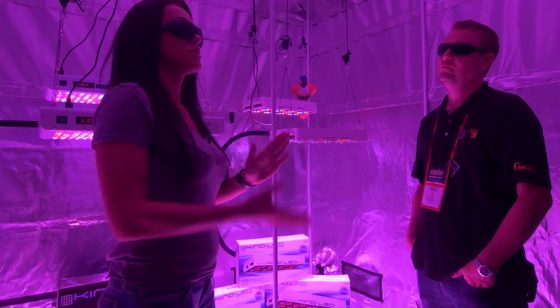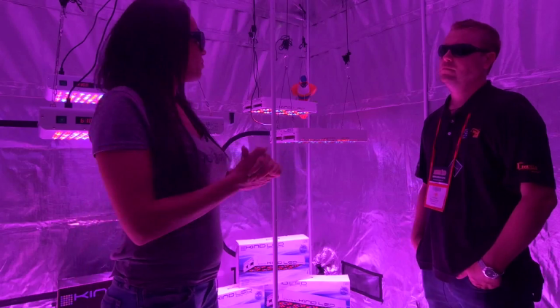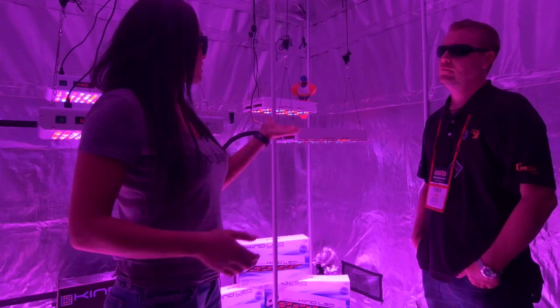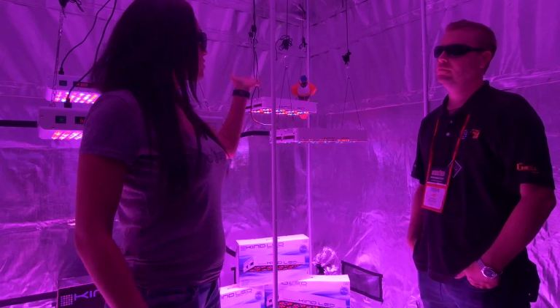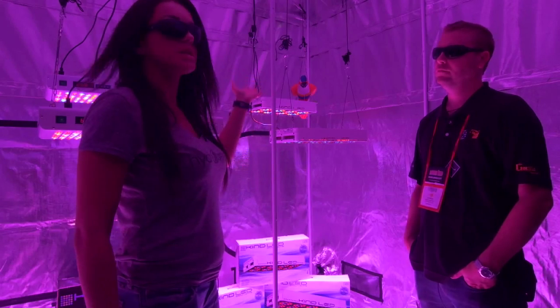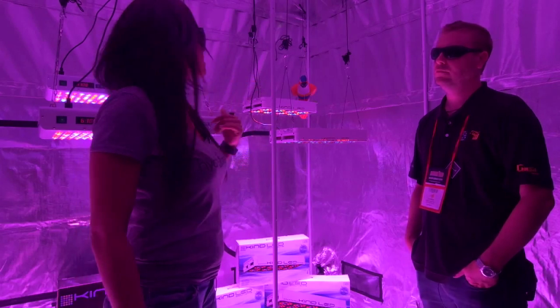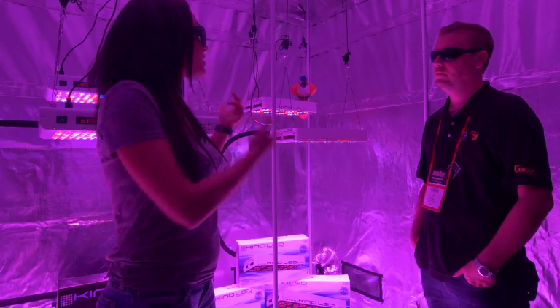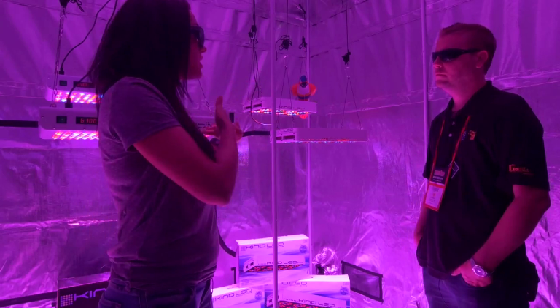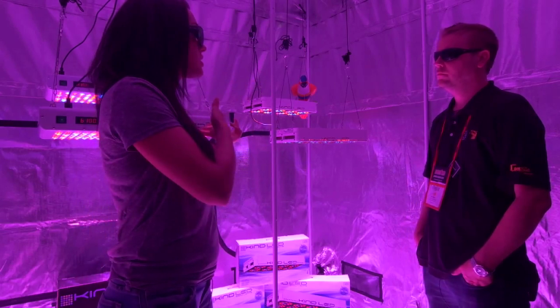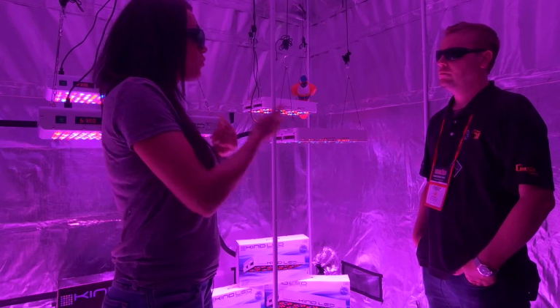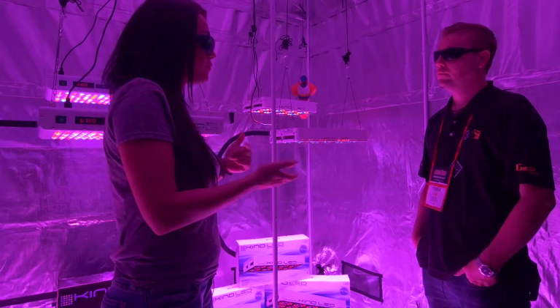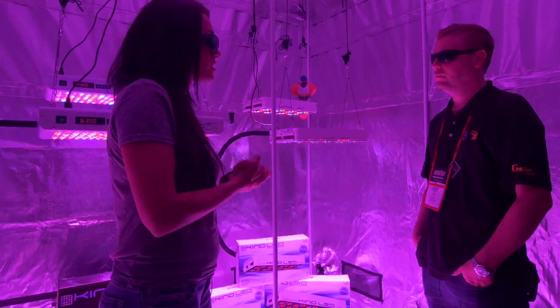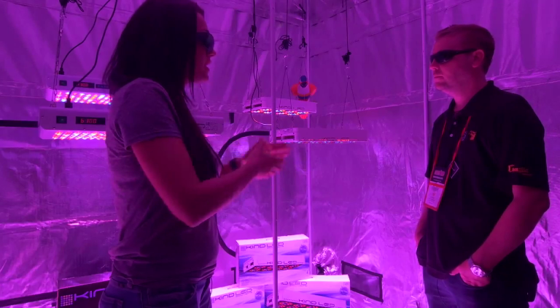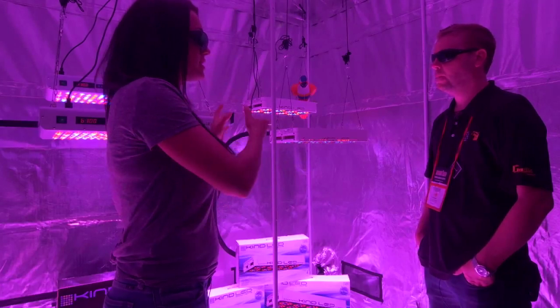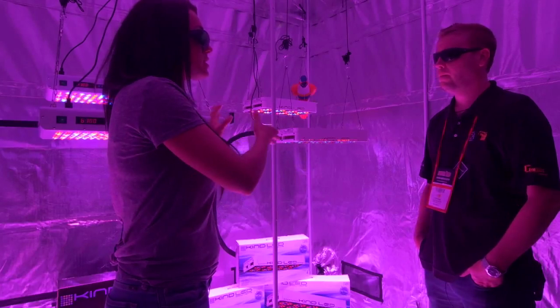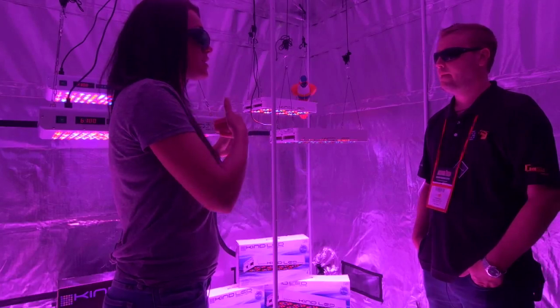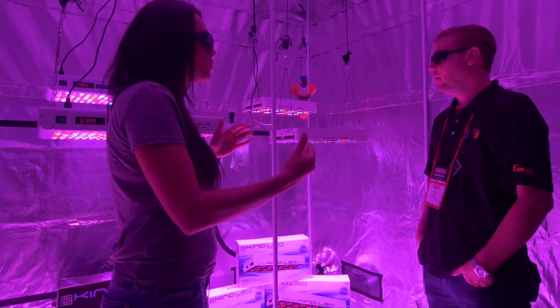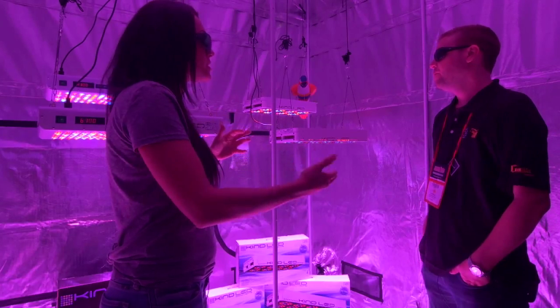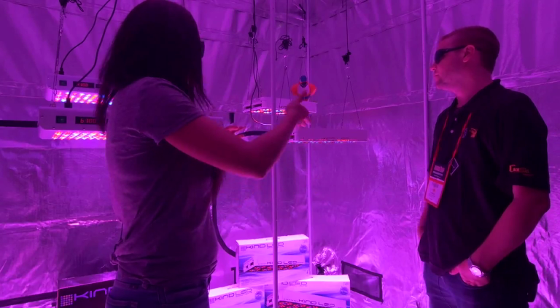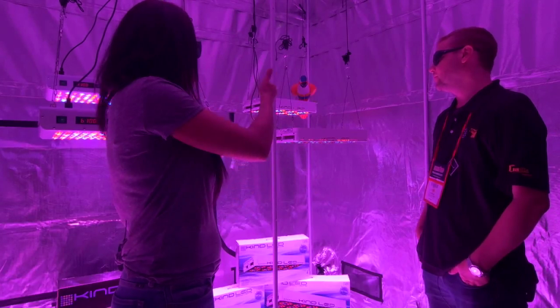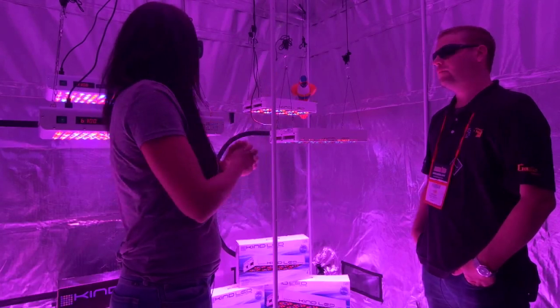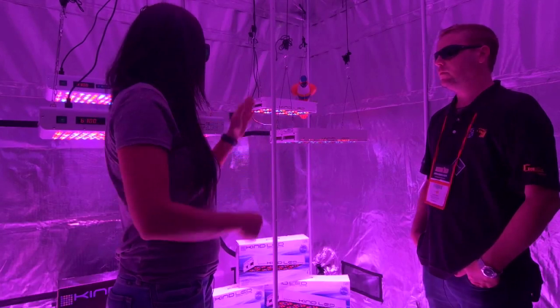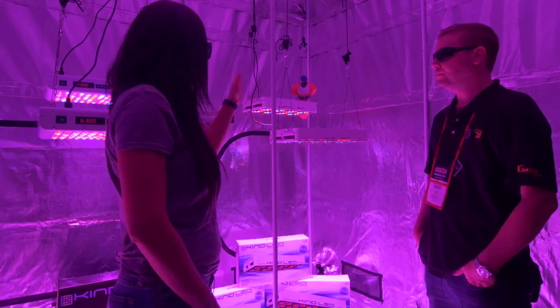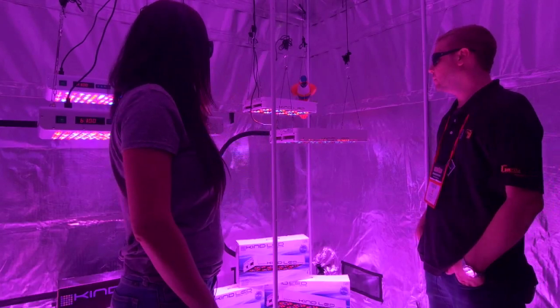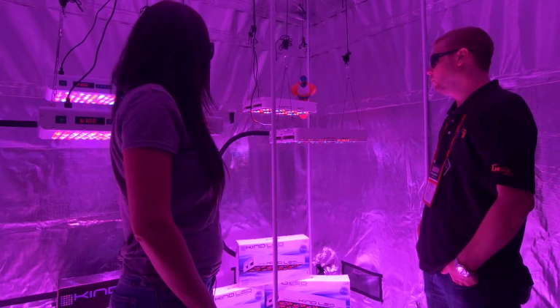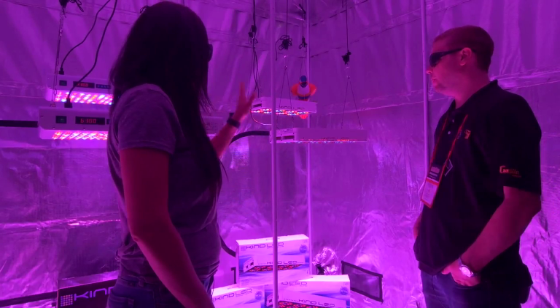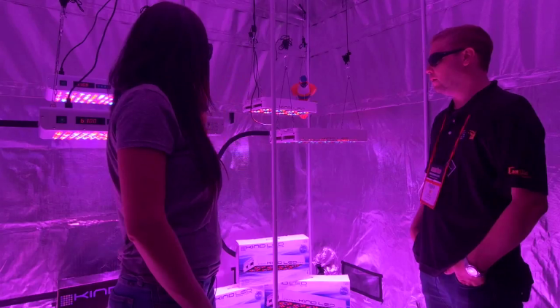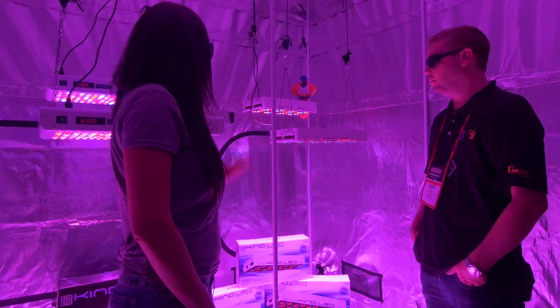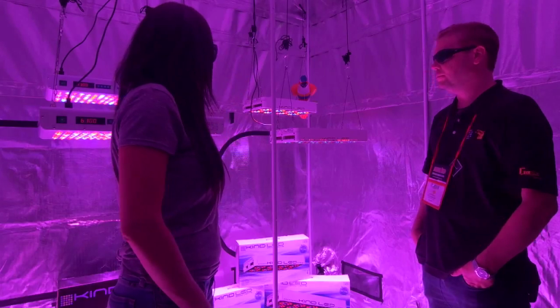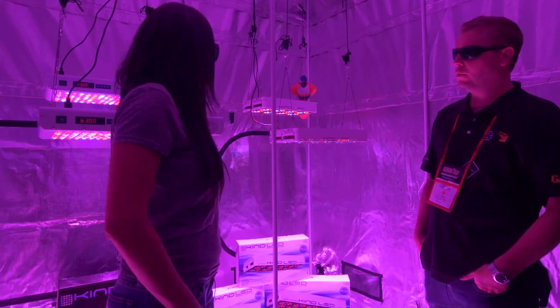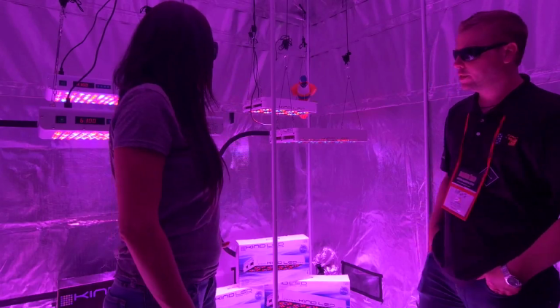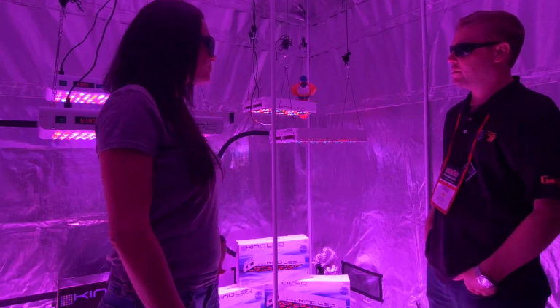So behind me I can see four different products. Is this it, or do you guys have more products? Can you please explain what the difference is between these four types?